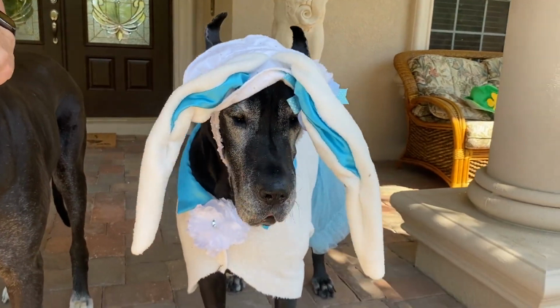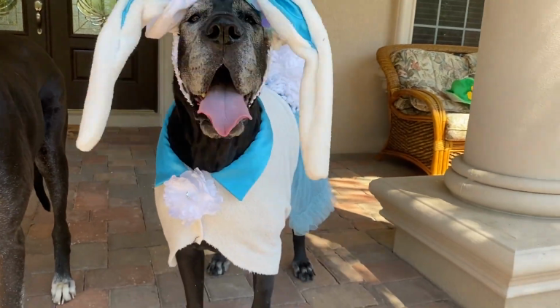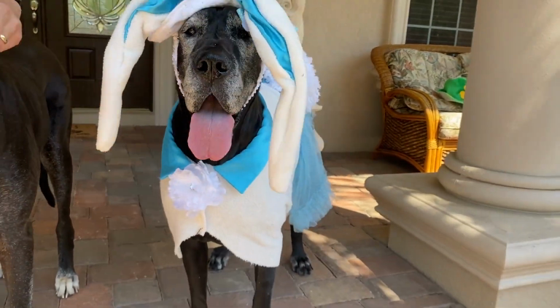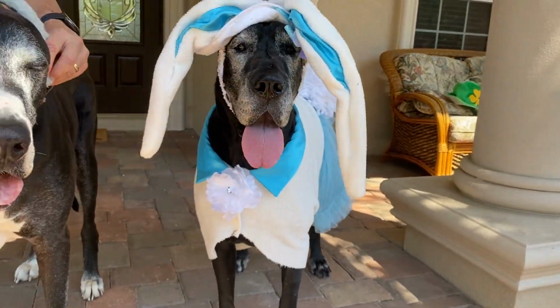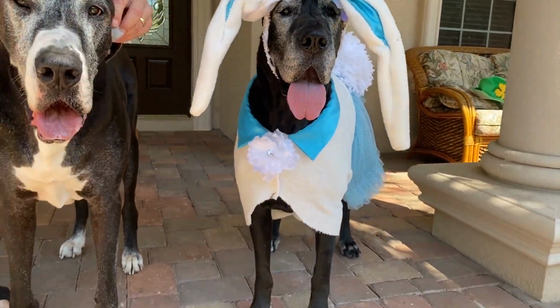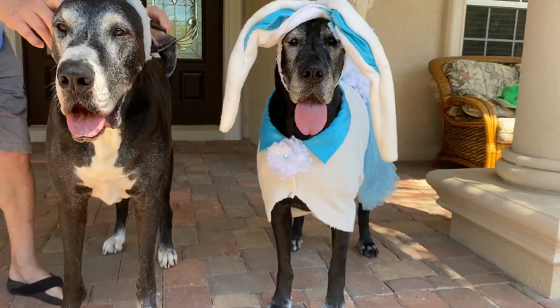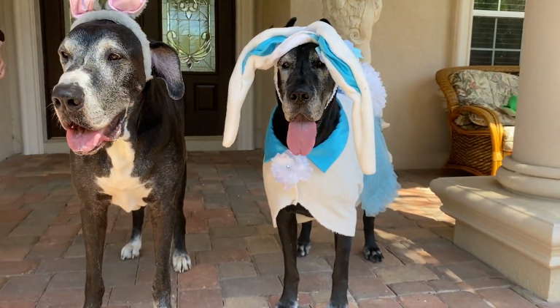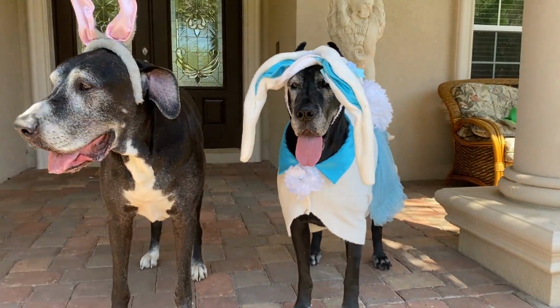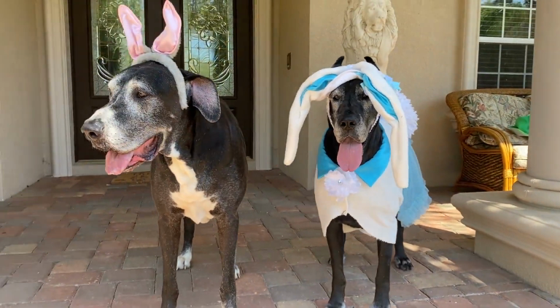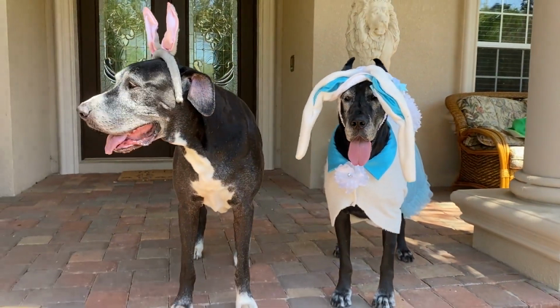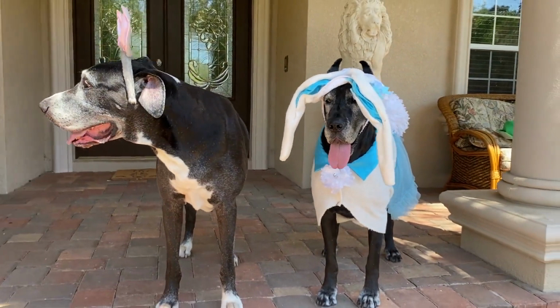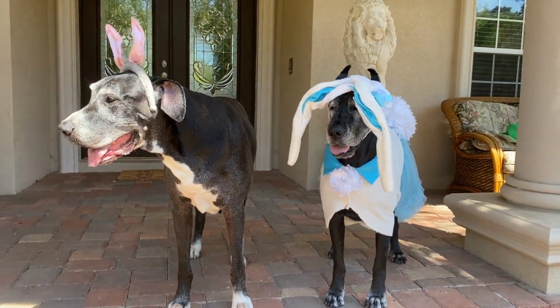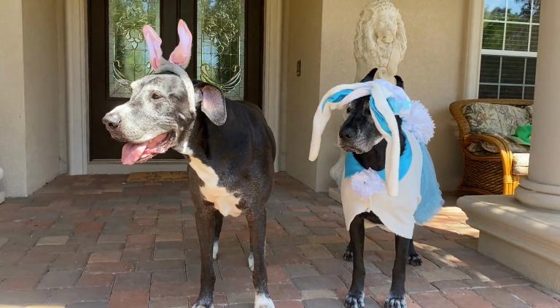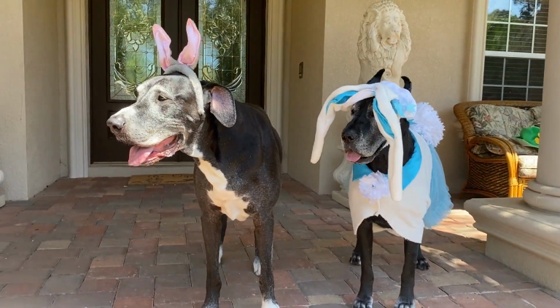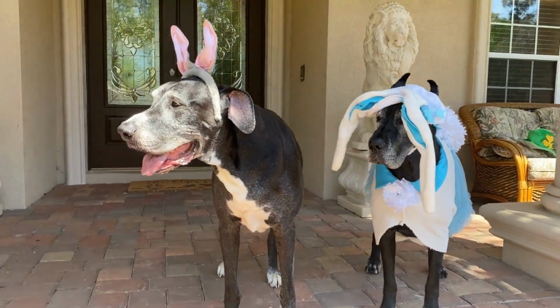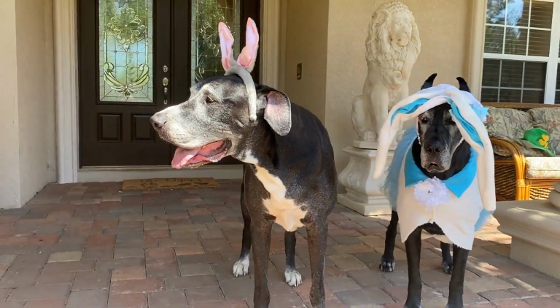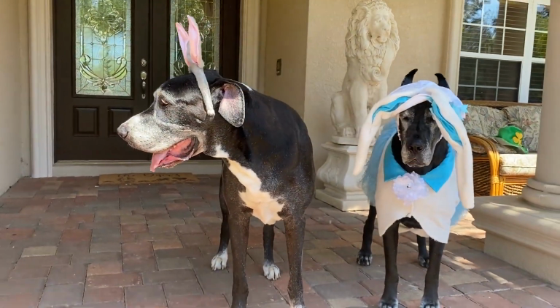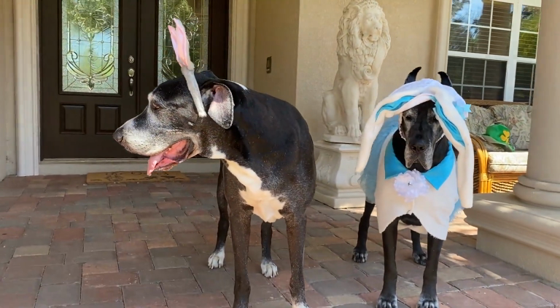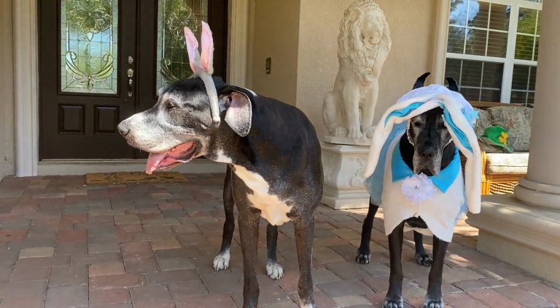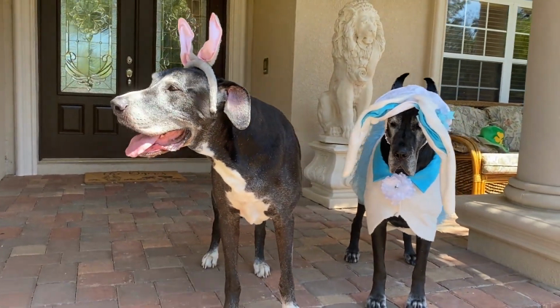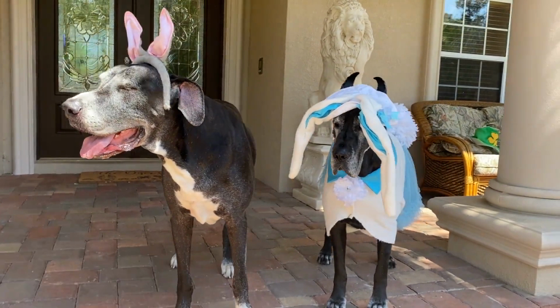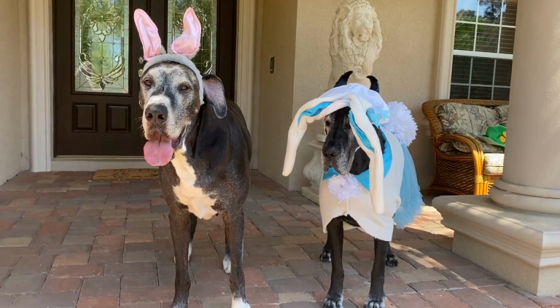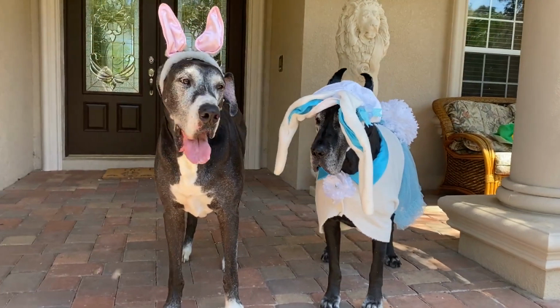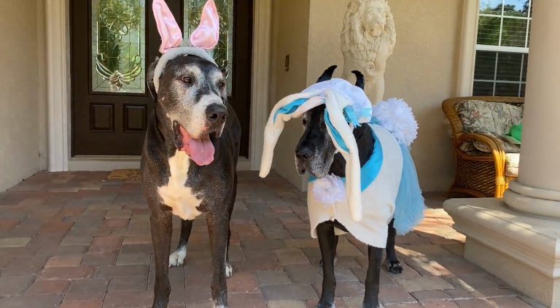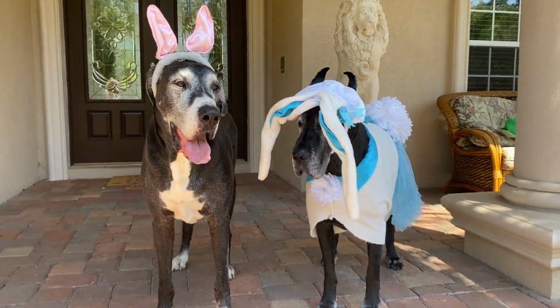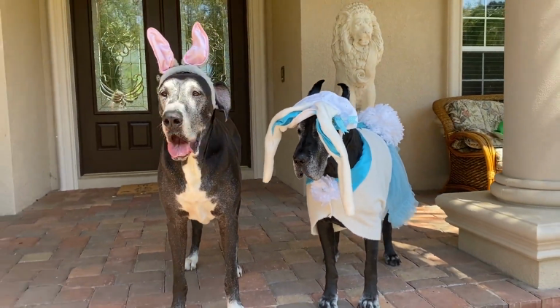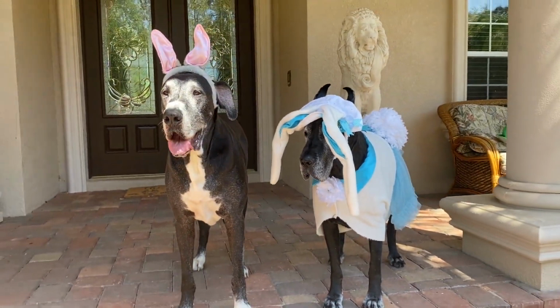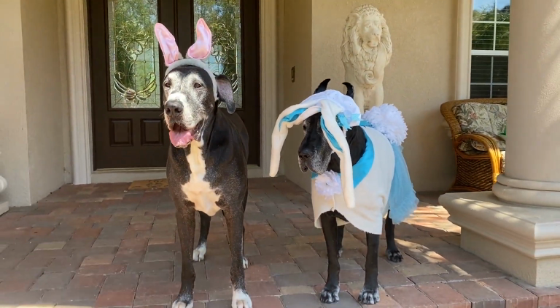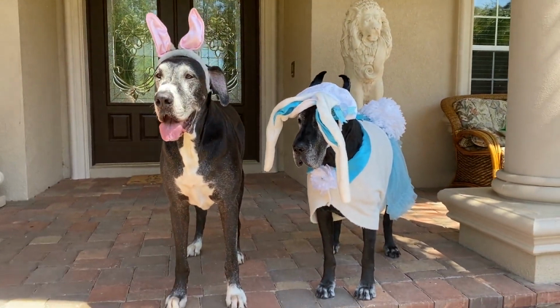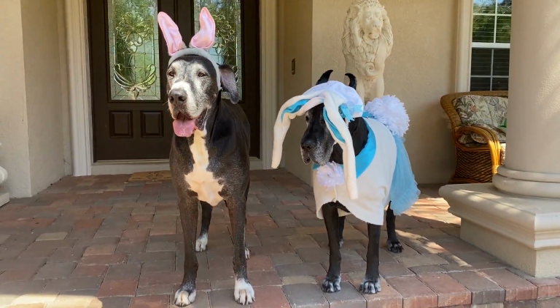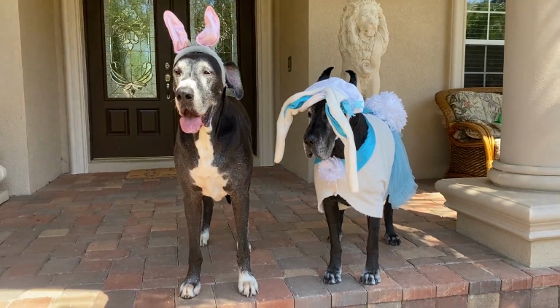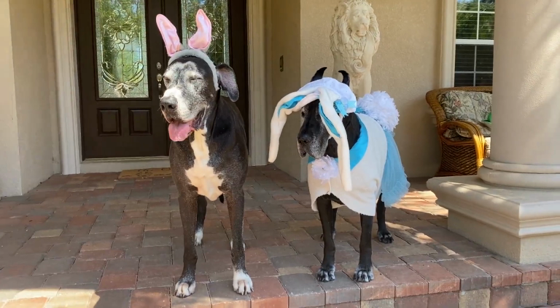Look, look. There we go. Oh, and there we are. There's the two of us. Happy Easter from Radar and Ellie, the happy bunny dogs. It's Bunny Danes!